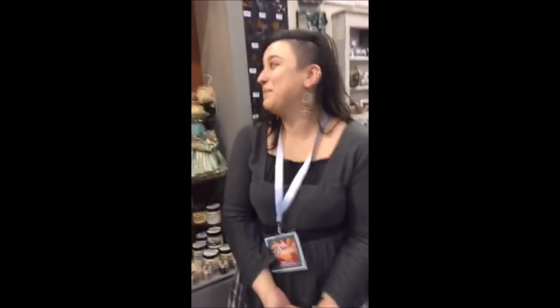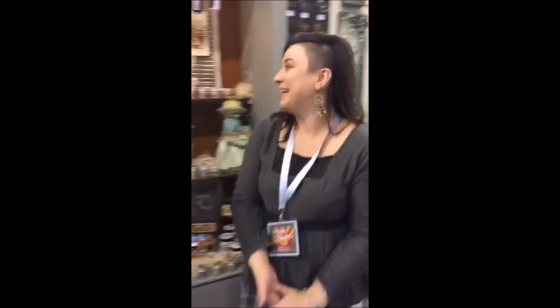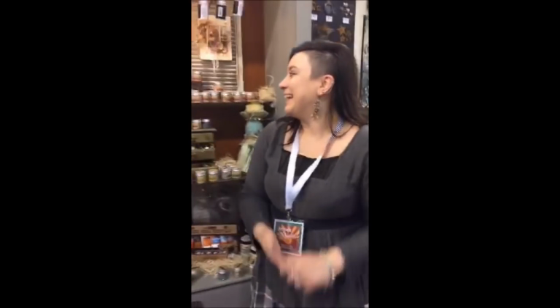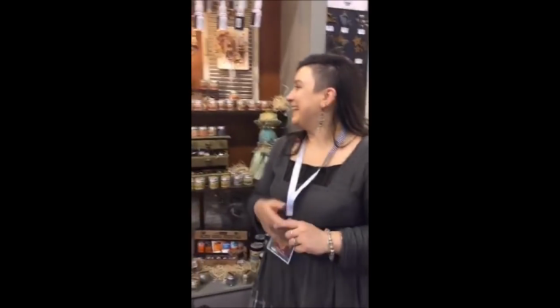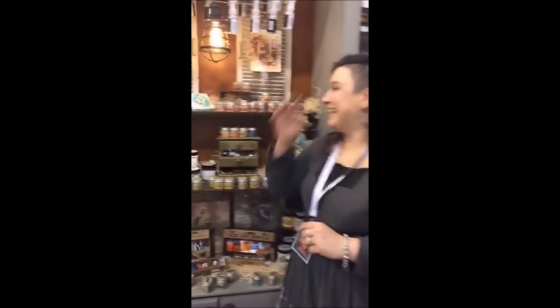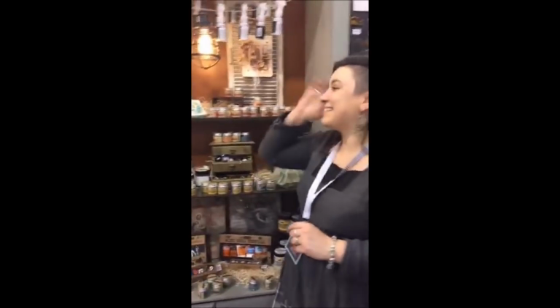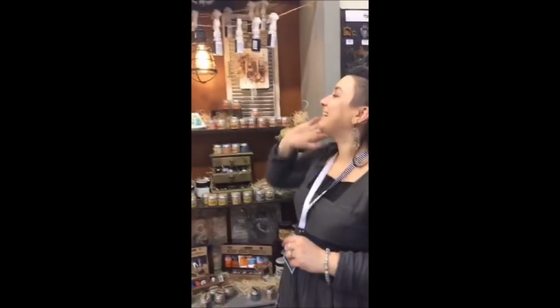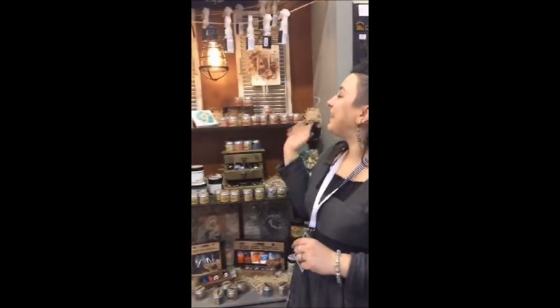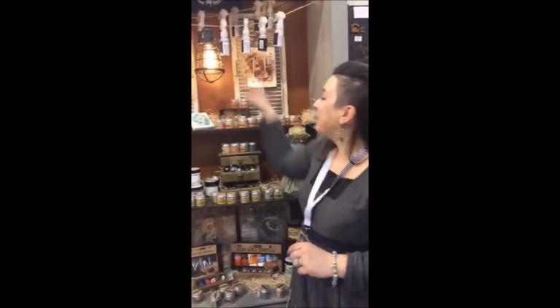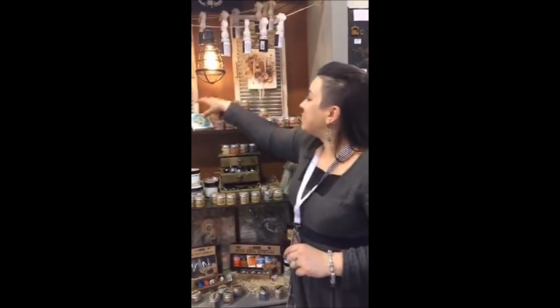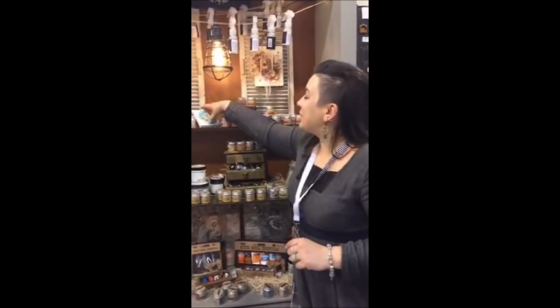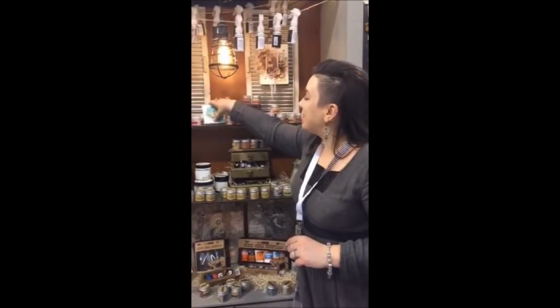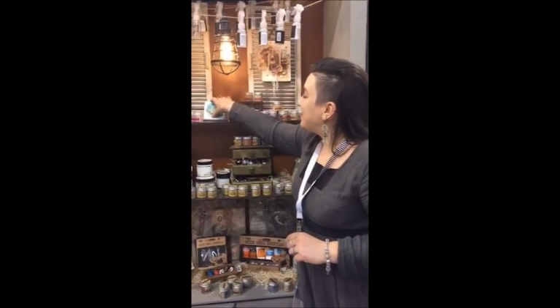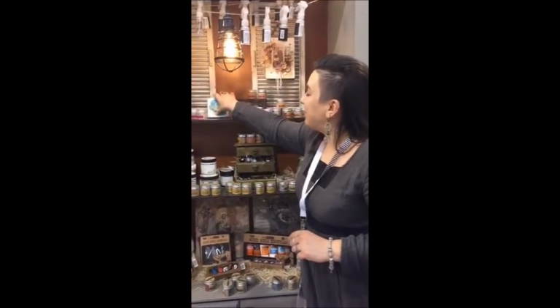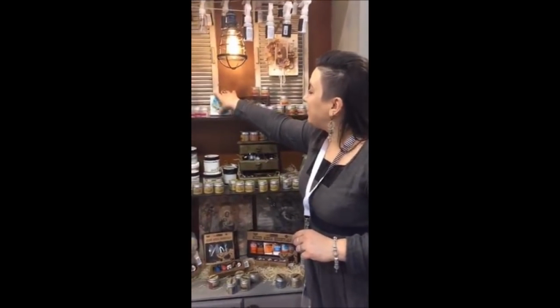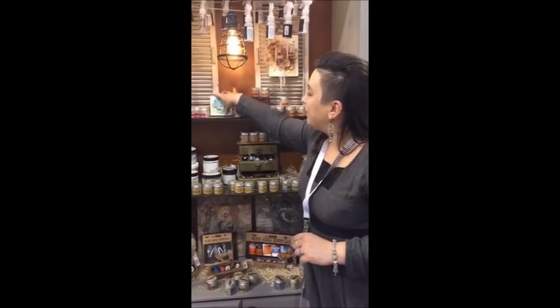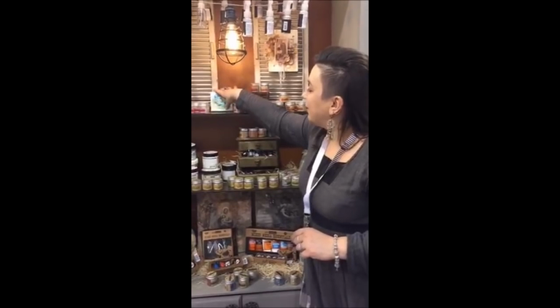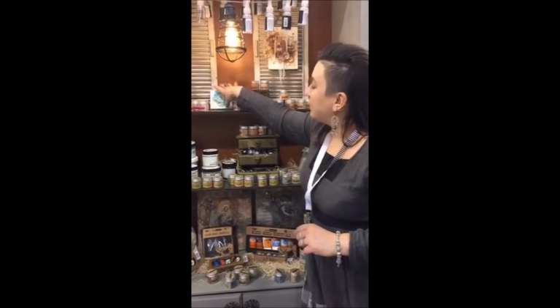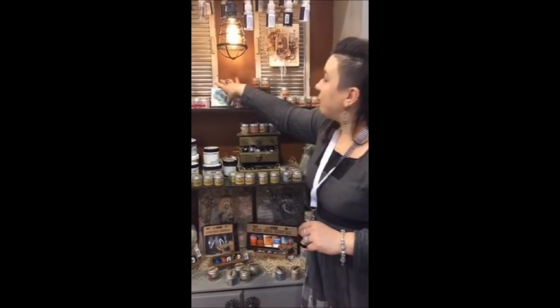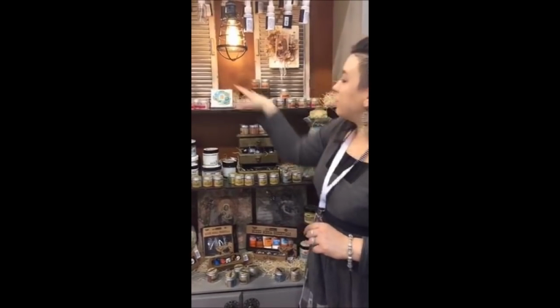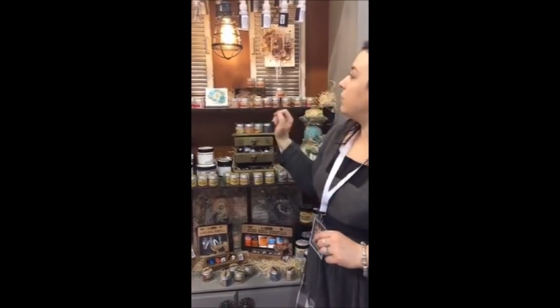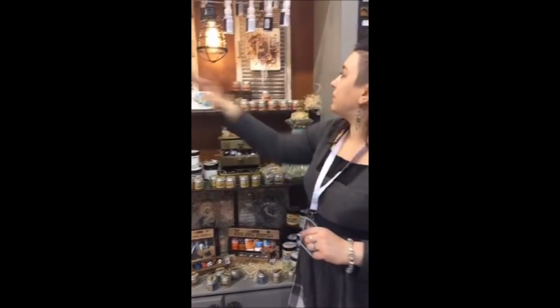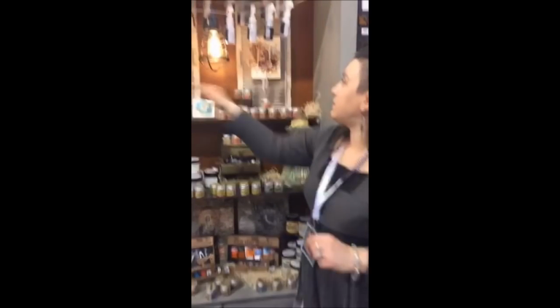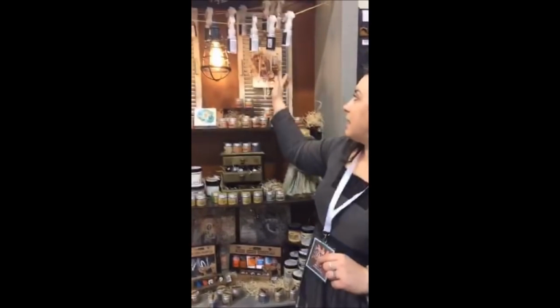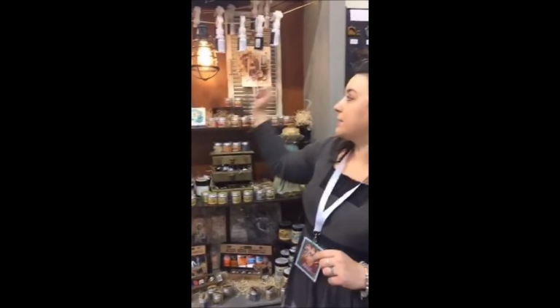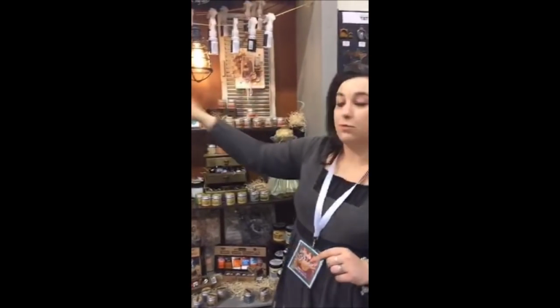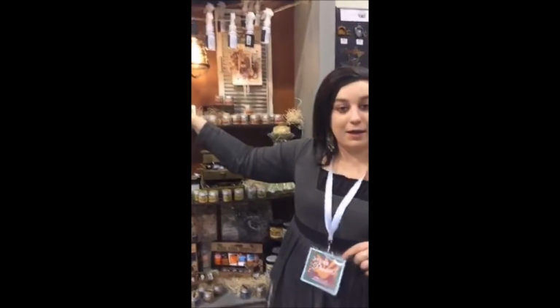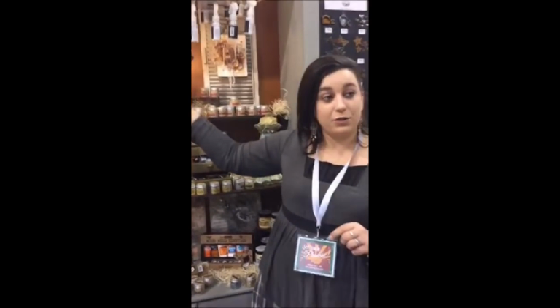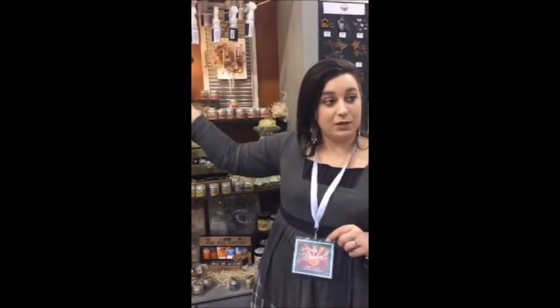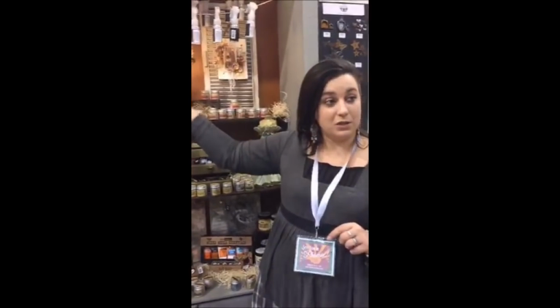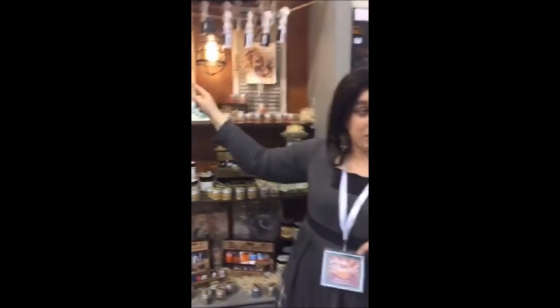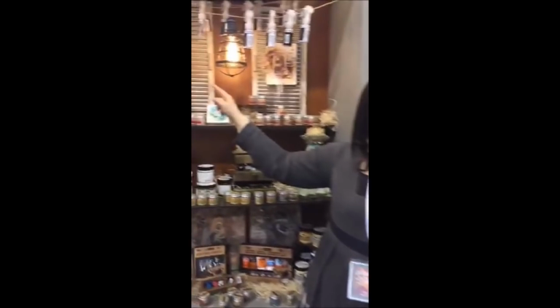Huge thank you to Rossi and Sunny who are helping now because that is amazing. We love it, we're a team. So just in case, if you would have a closer look, these are the samples that we made using the sprays.